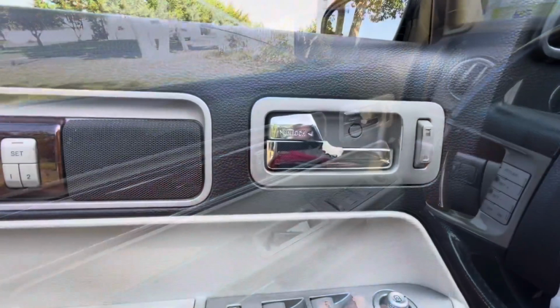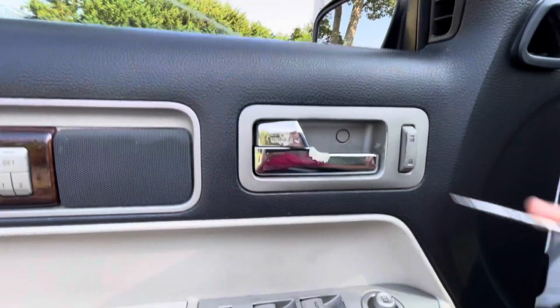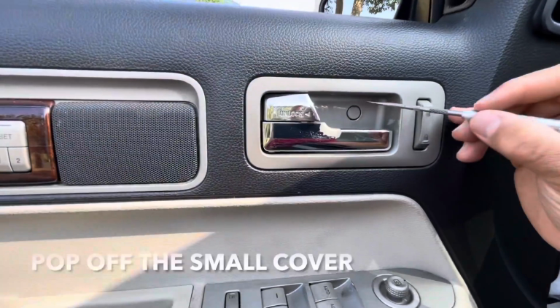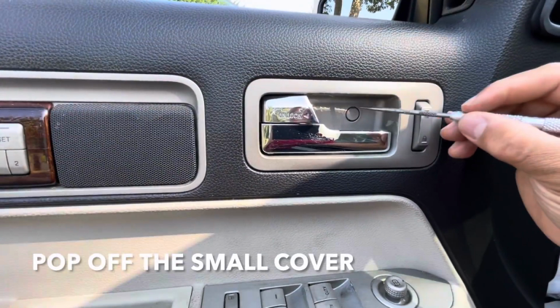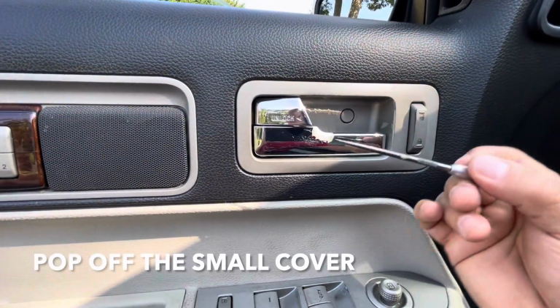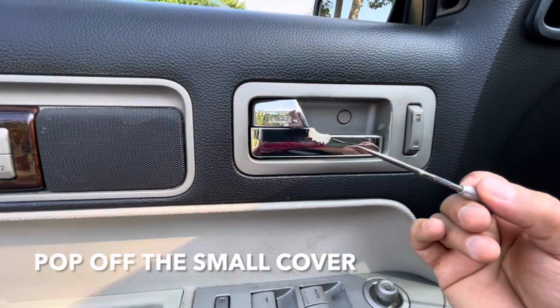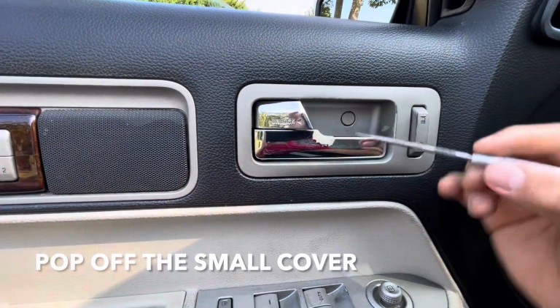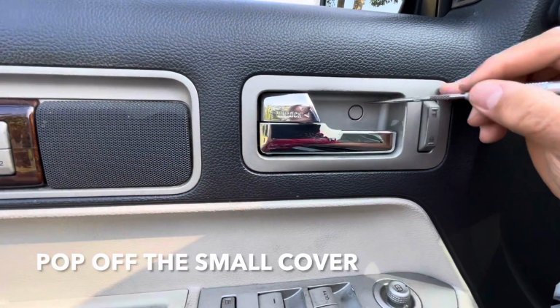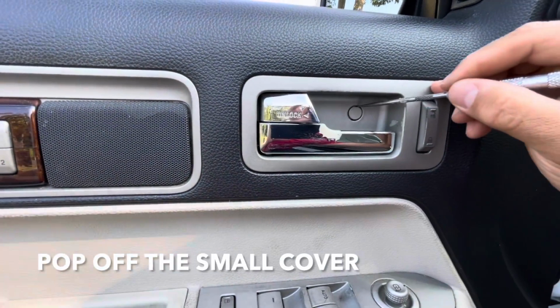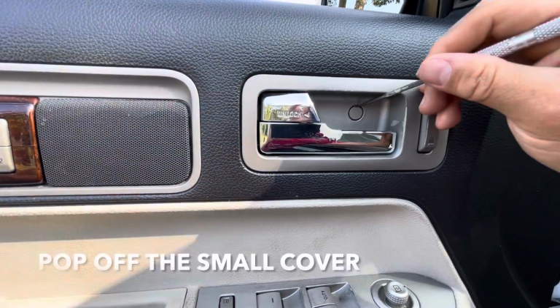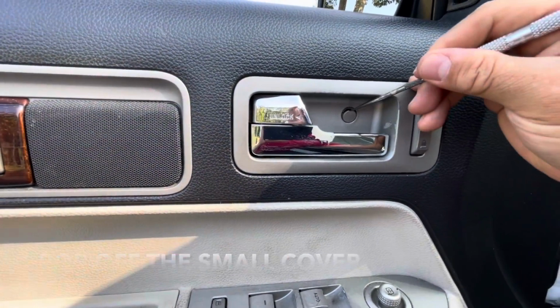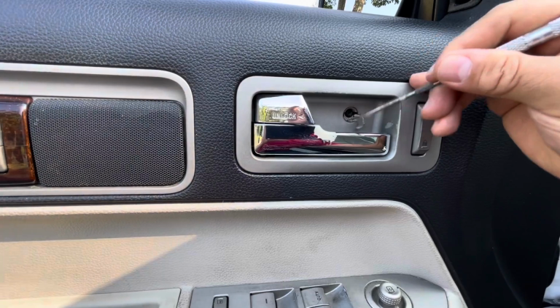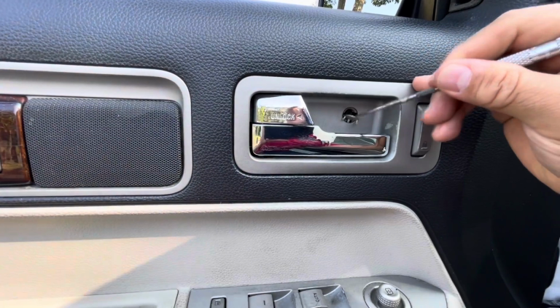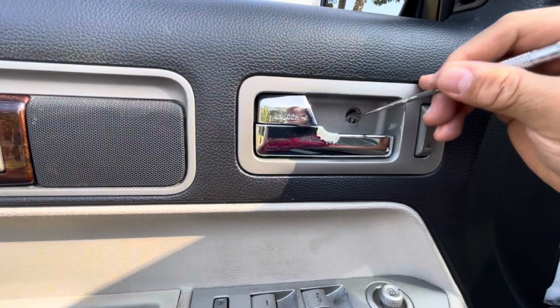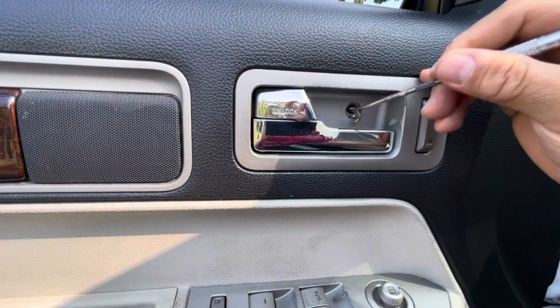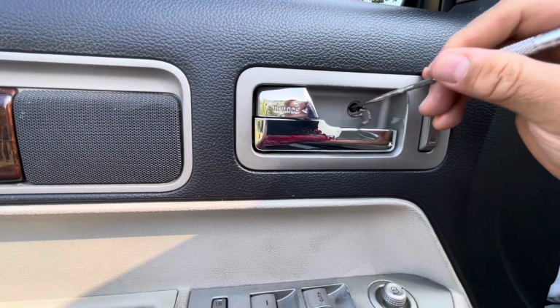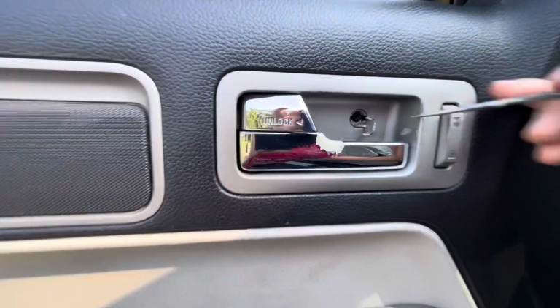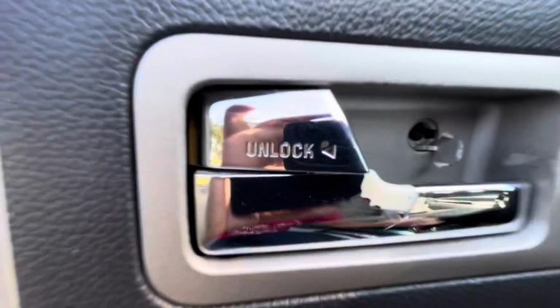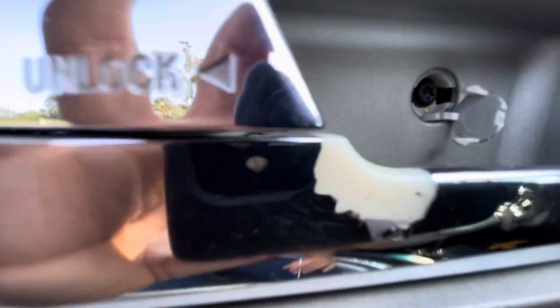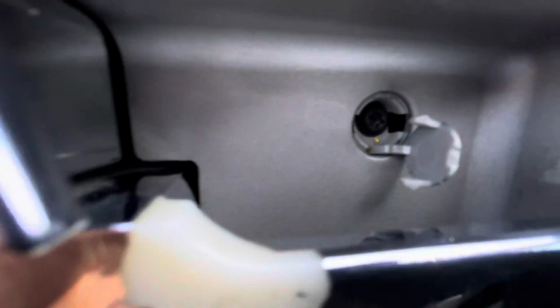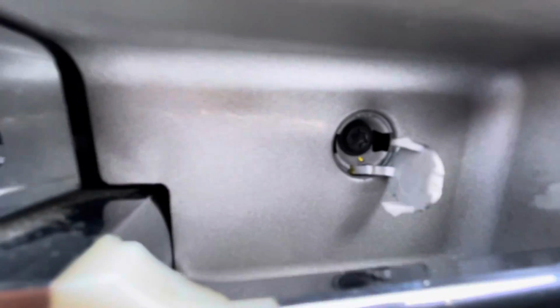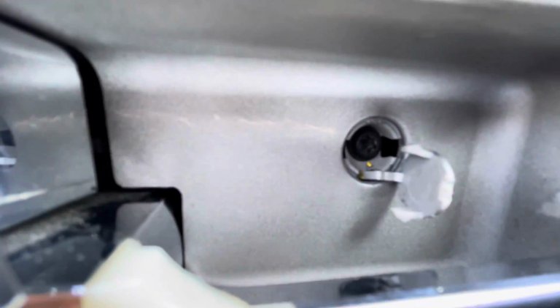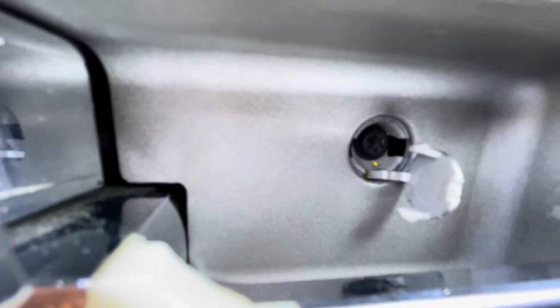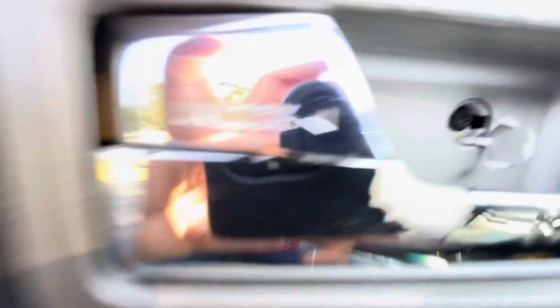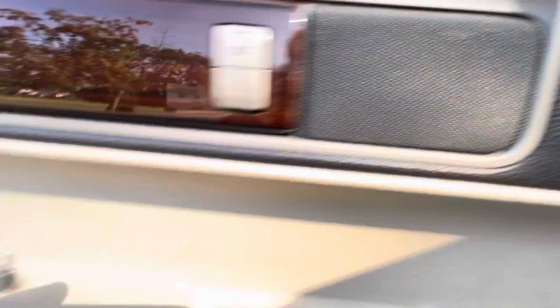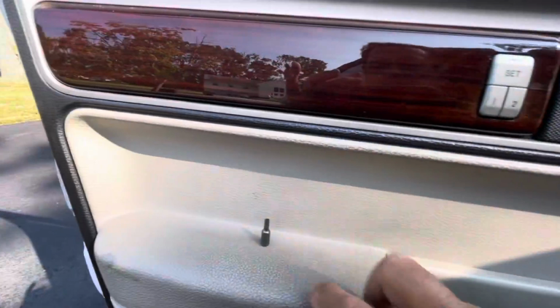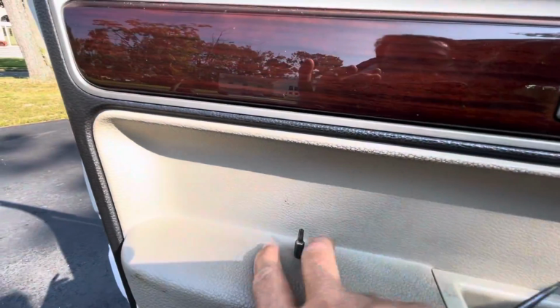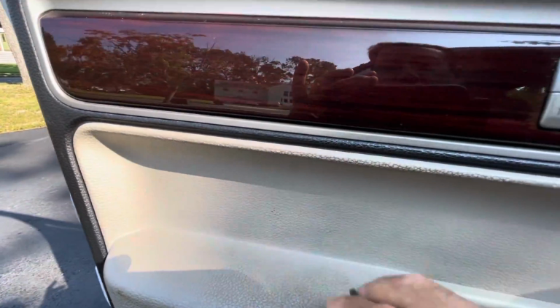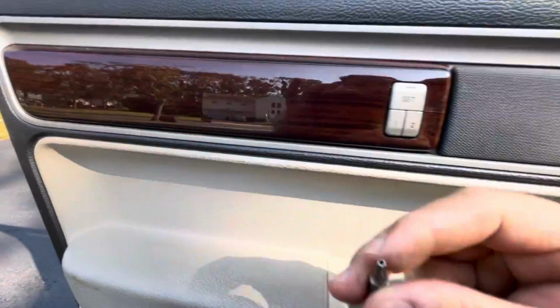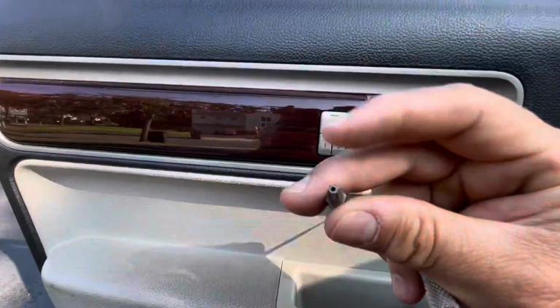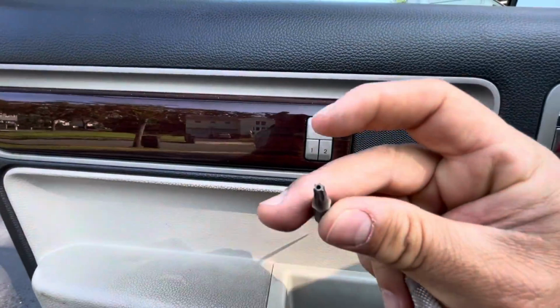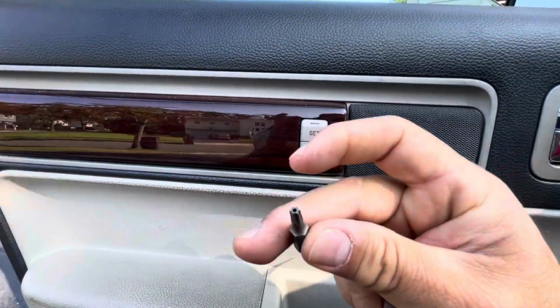We're going to start by popping this little cover. Get yourself a little pick like this and pop it from the top — it's just going to hang there. There's a little torx screw in there, and it looks like a little star.